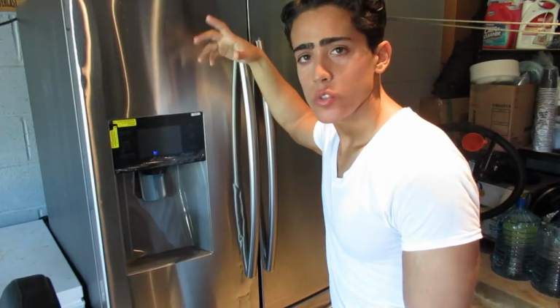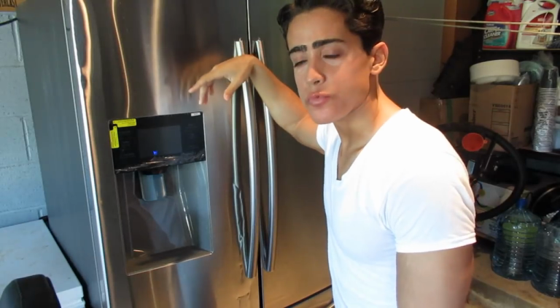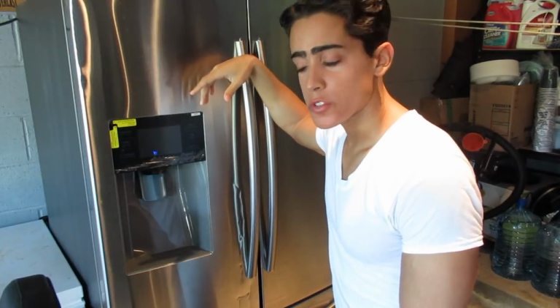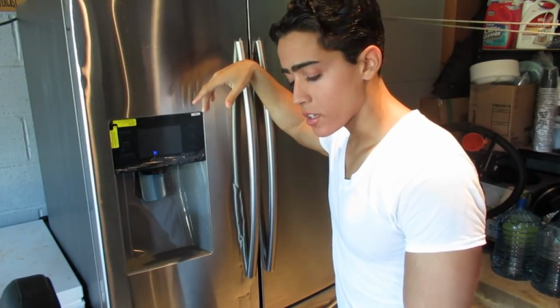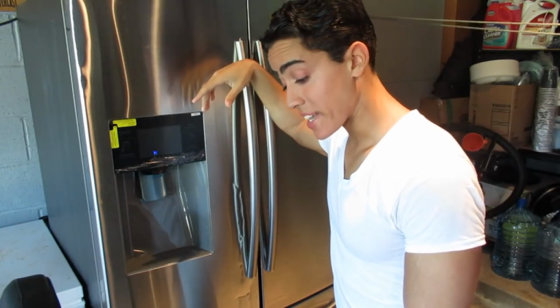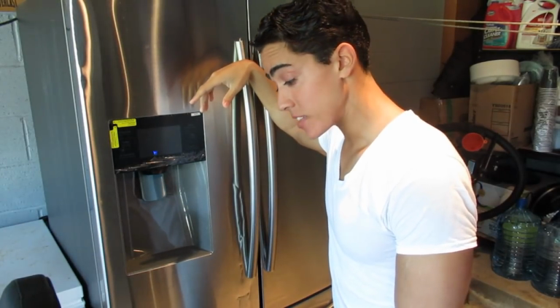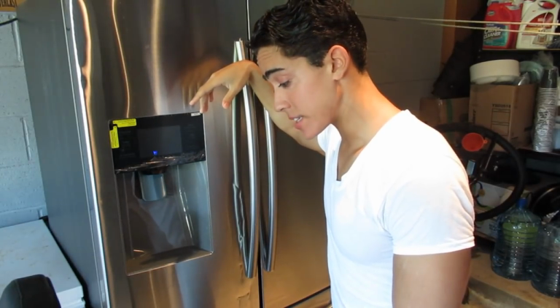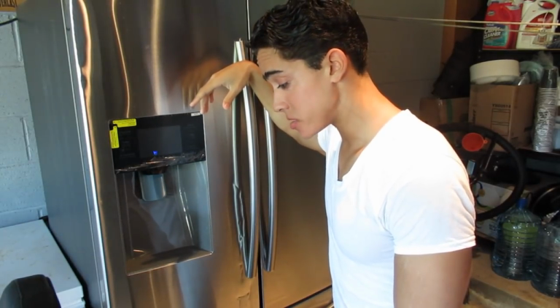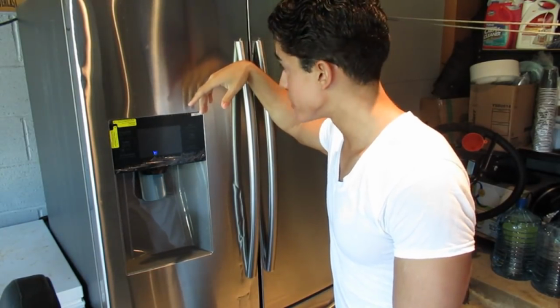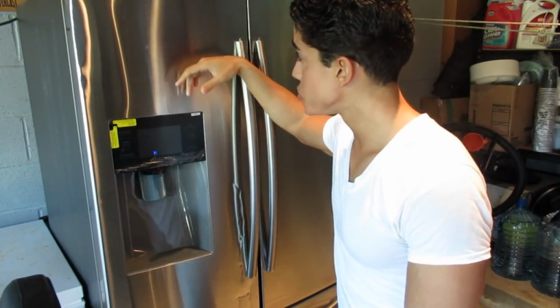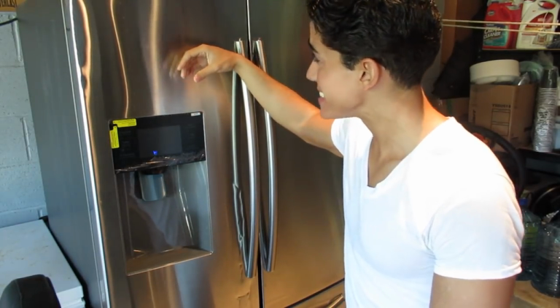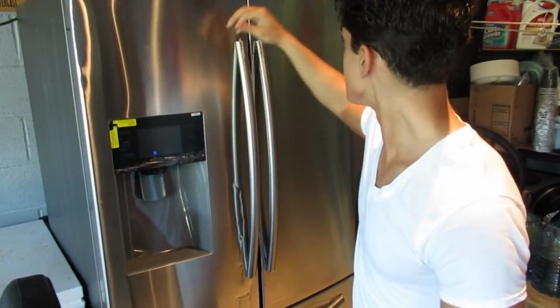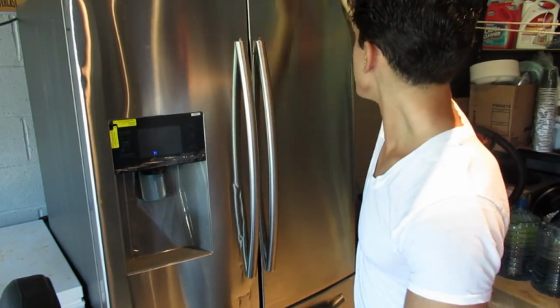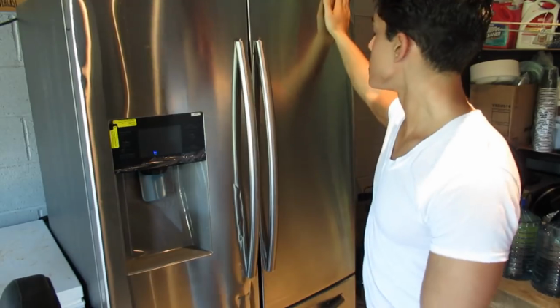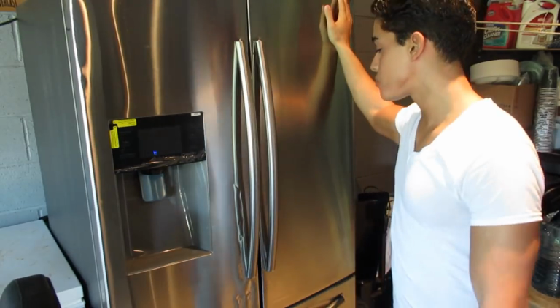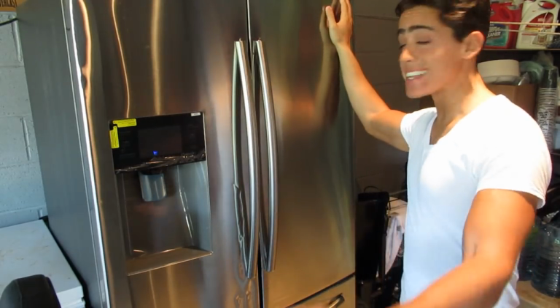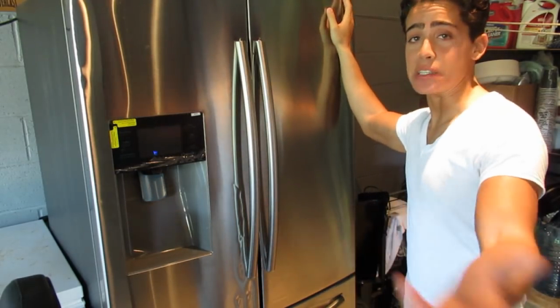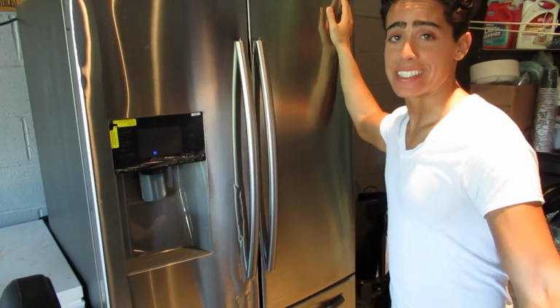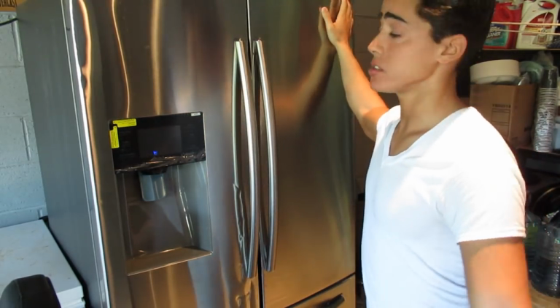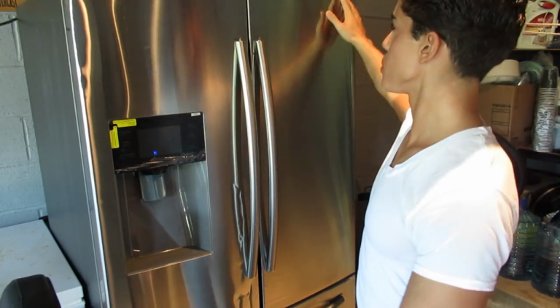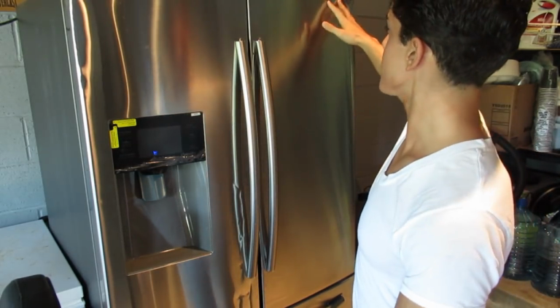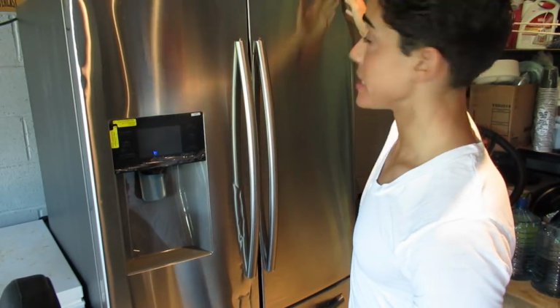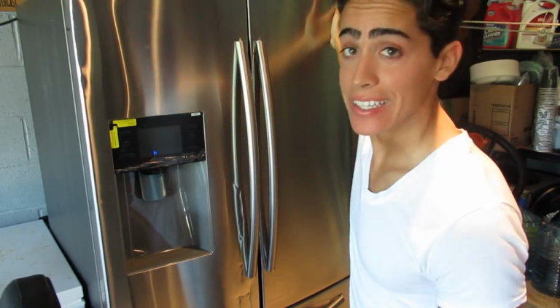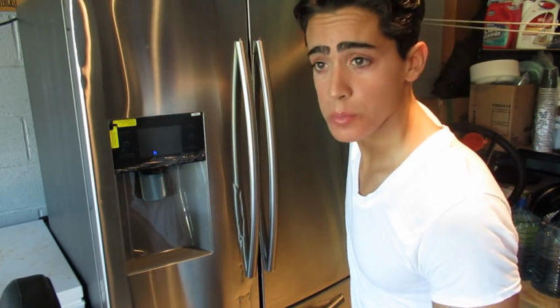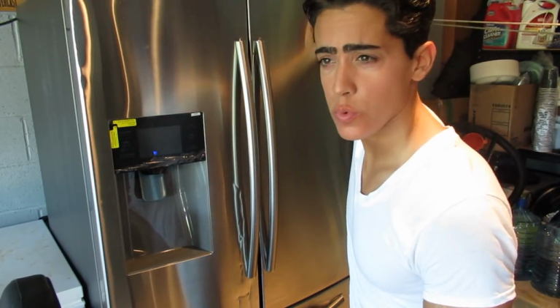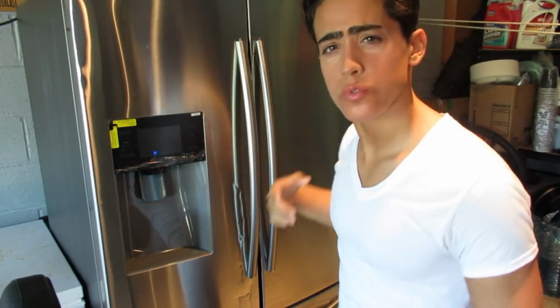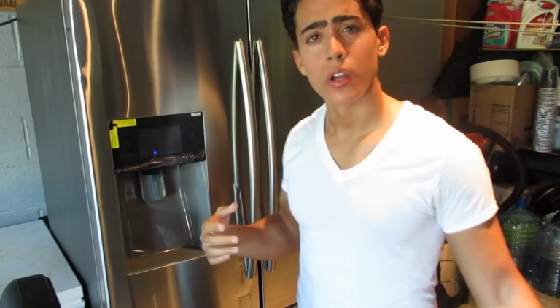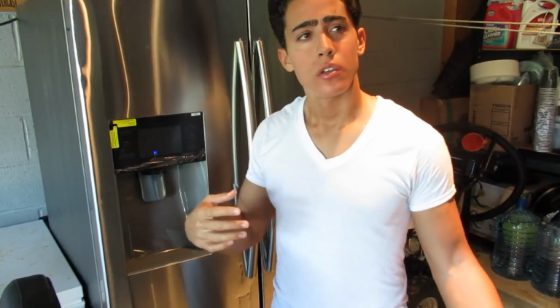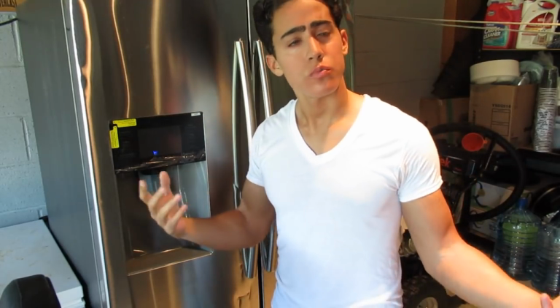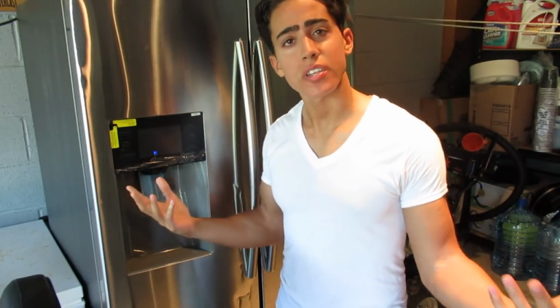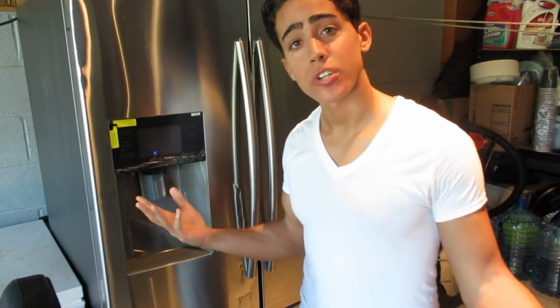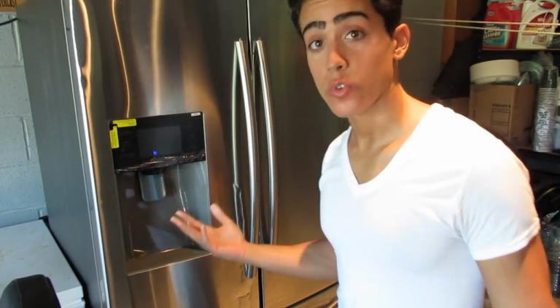I got a fridge off a truck from a guy that does that type of stuff. As you can see, this fridge is not in the best condition. But we got an excellent price for it — over $1,500 off.